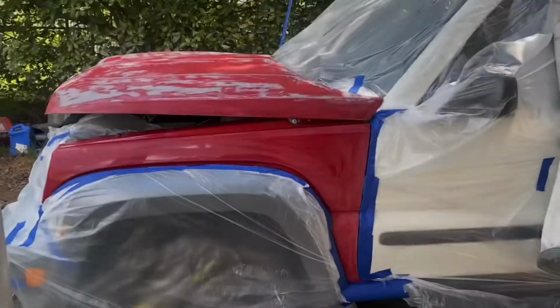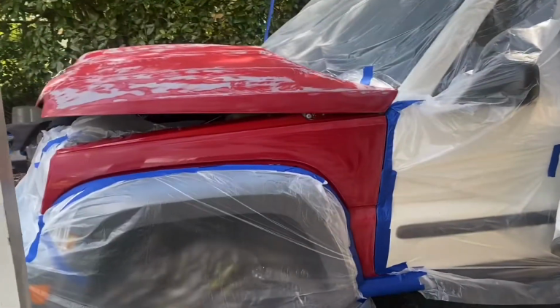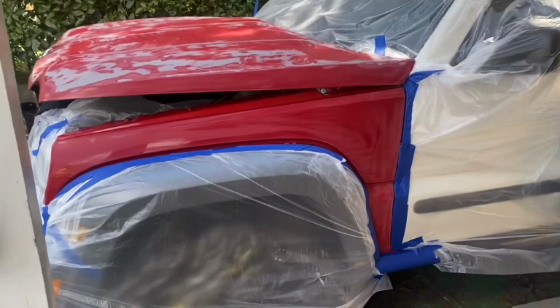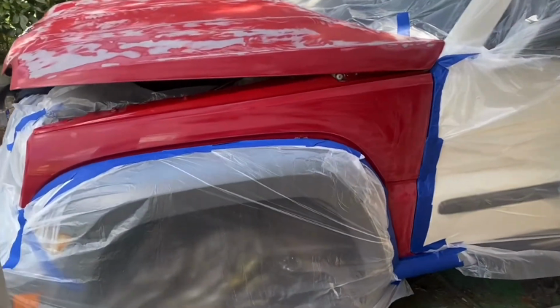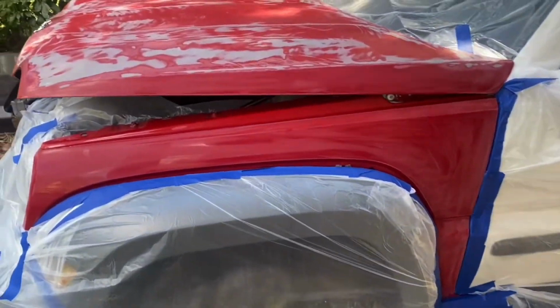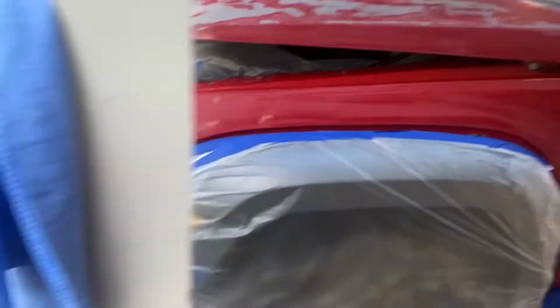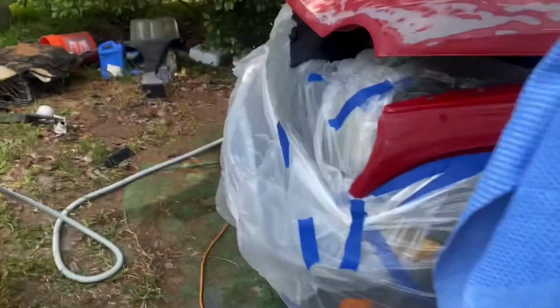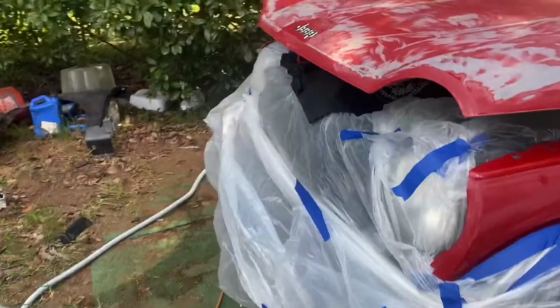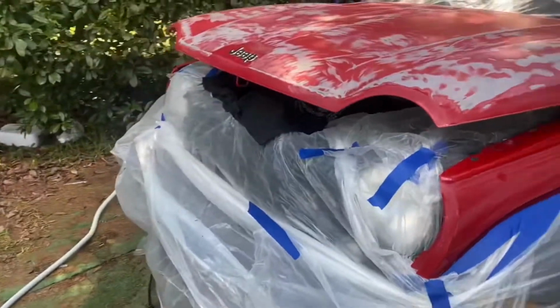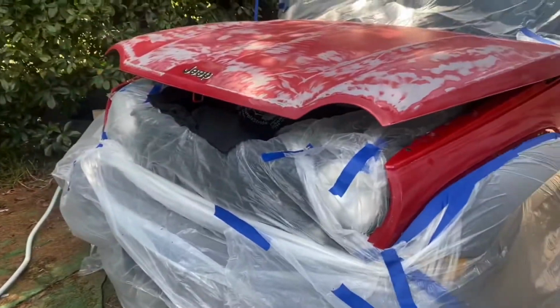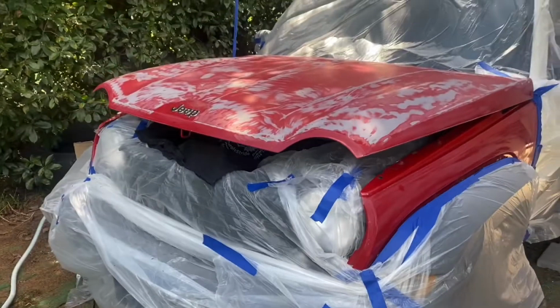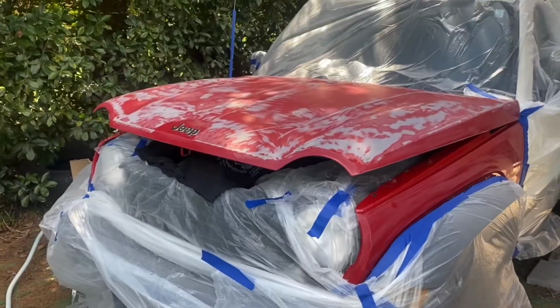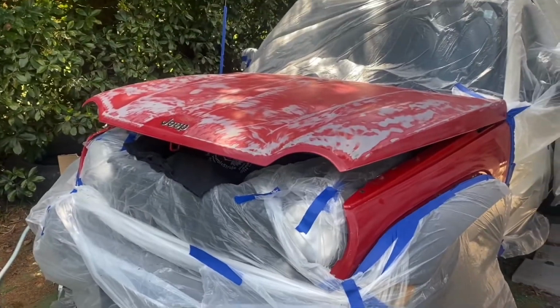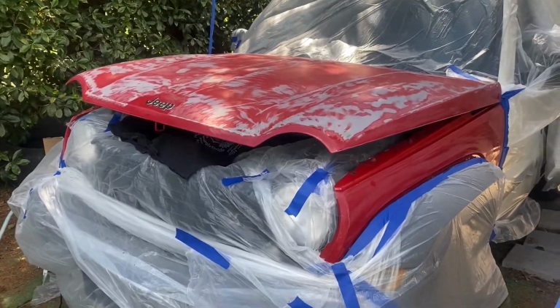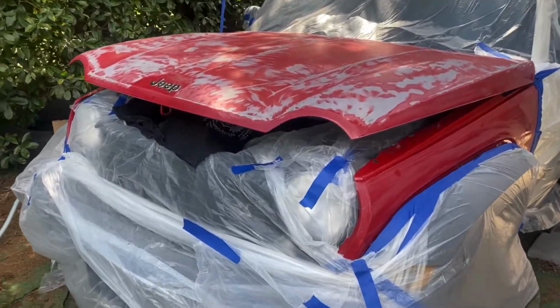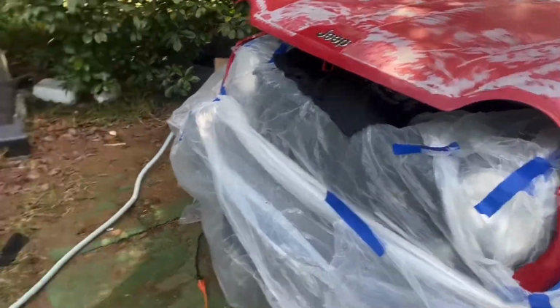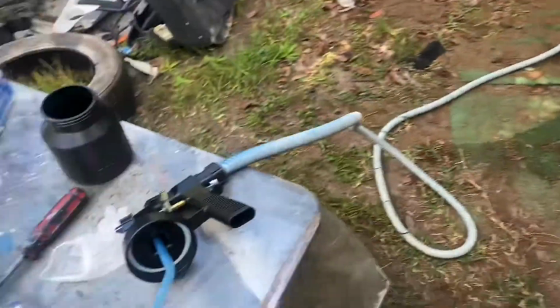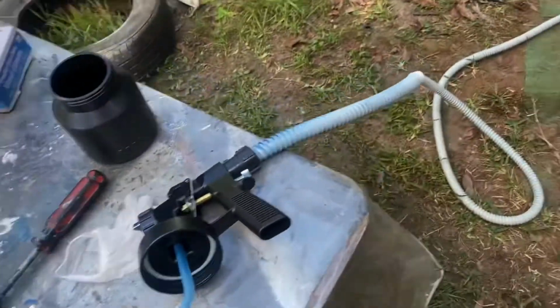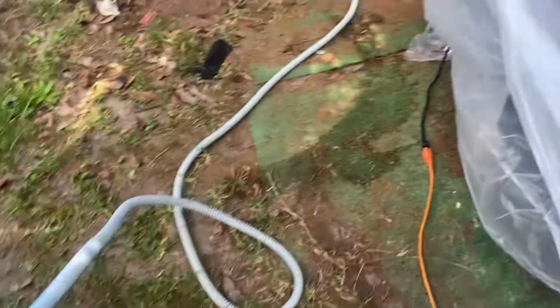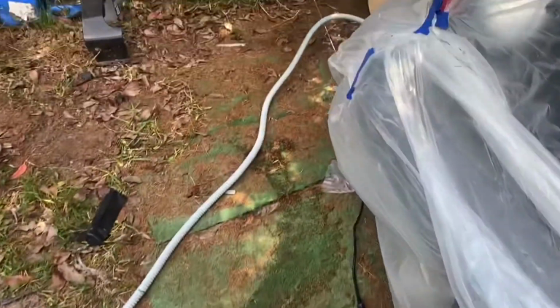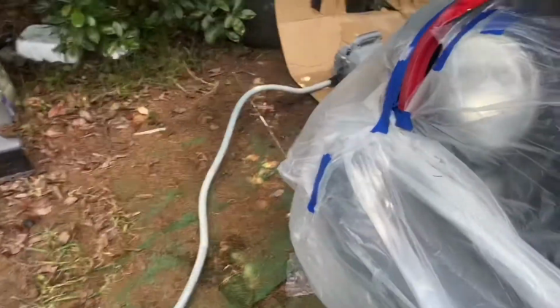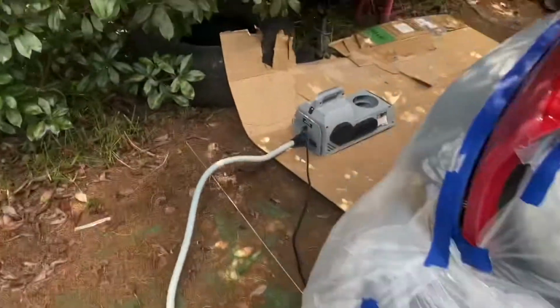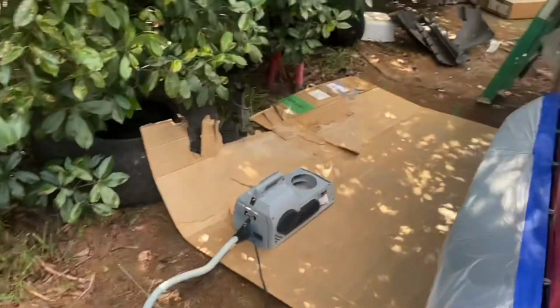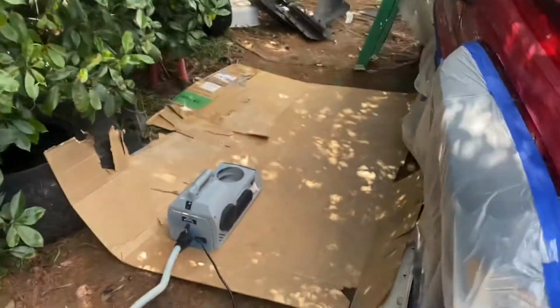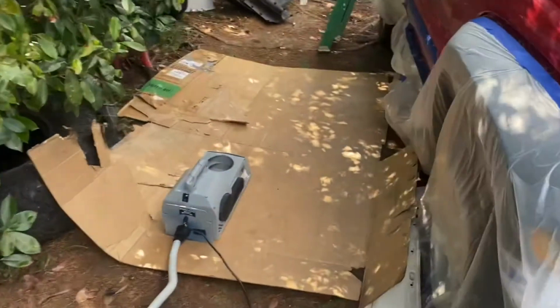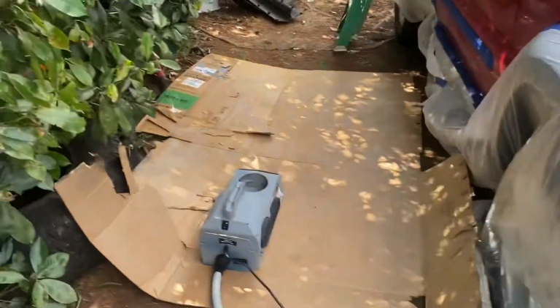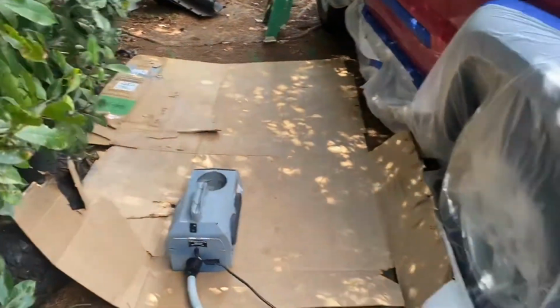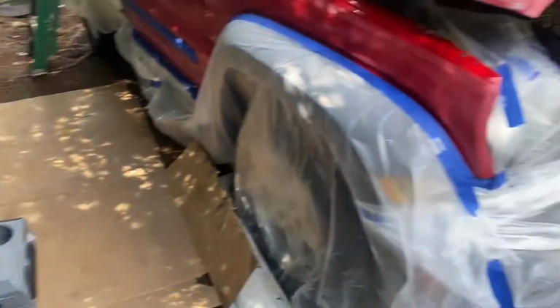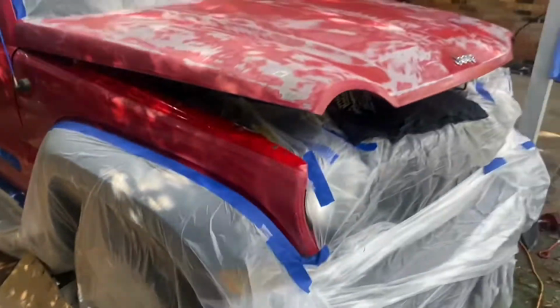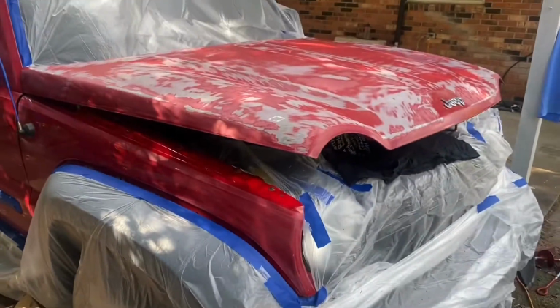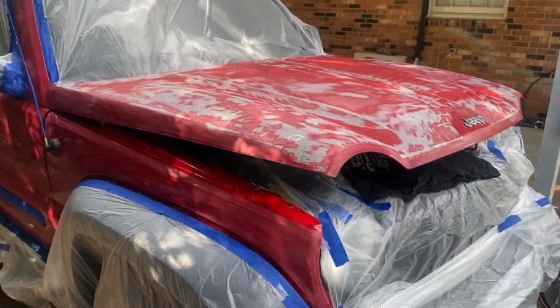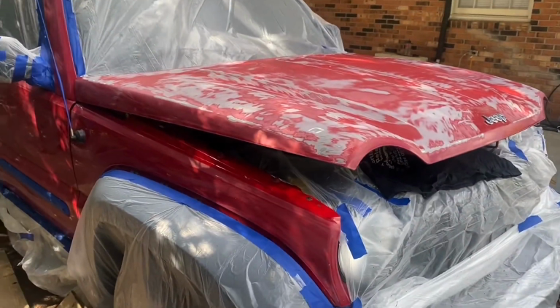Alright YouTube, we got another project here. Remember the last little paint job I did with this same sprayer? I'm doing it again. This time I'm starting with the smaller nozzle — maybe that'll help.